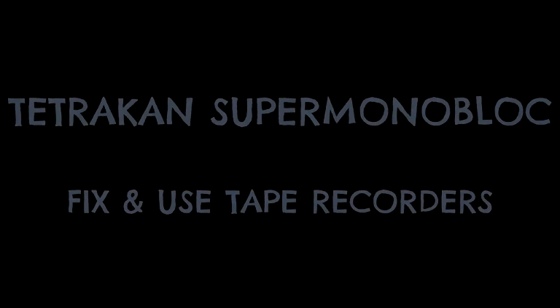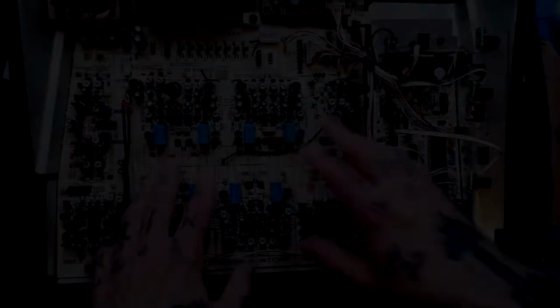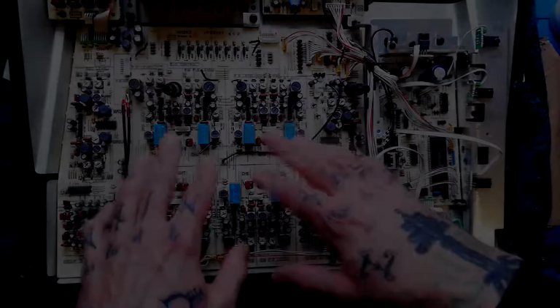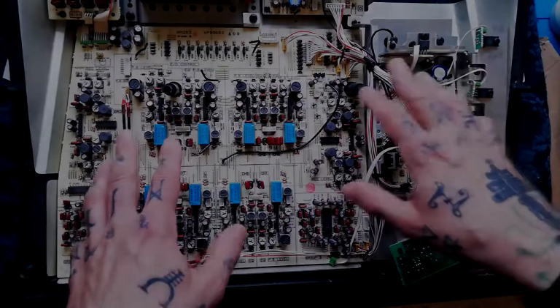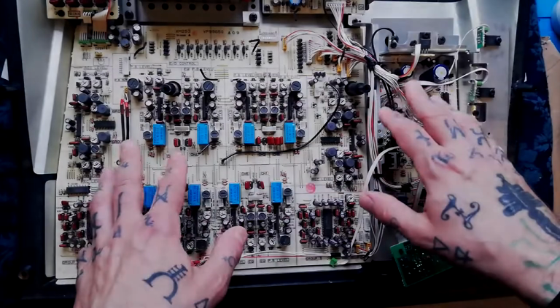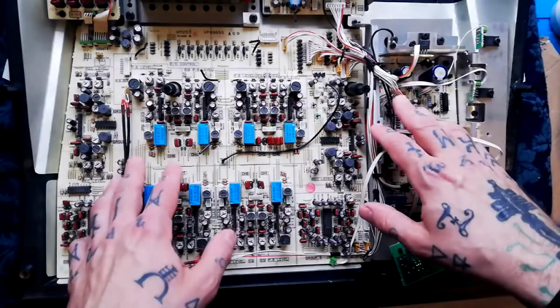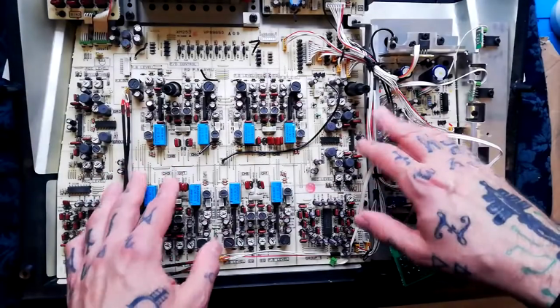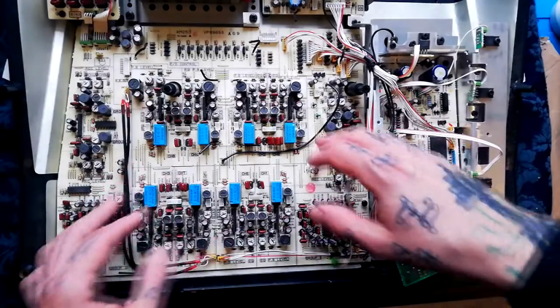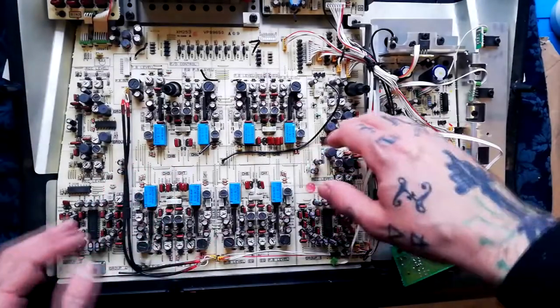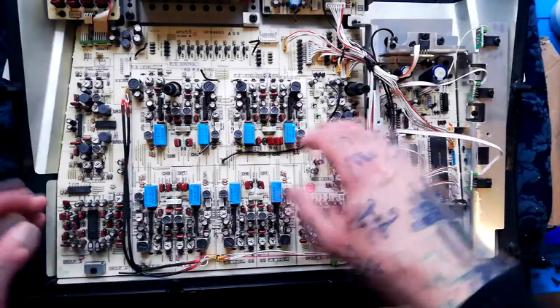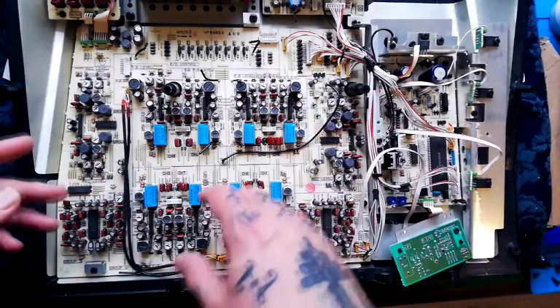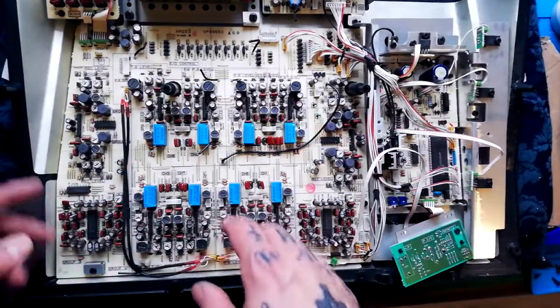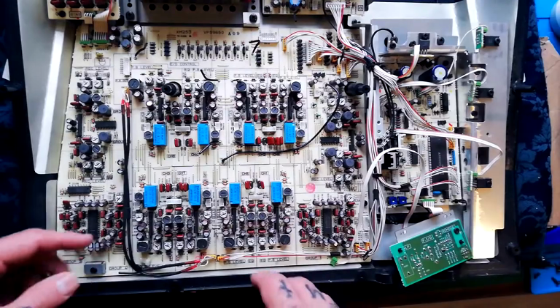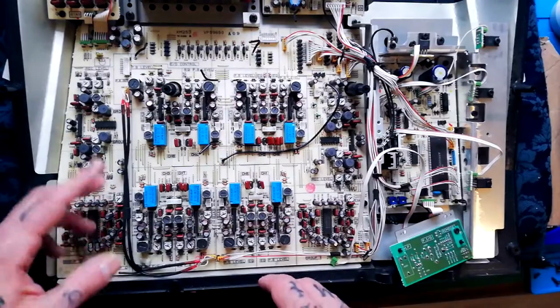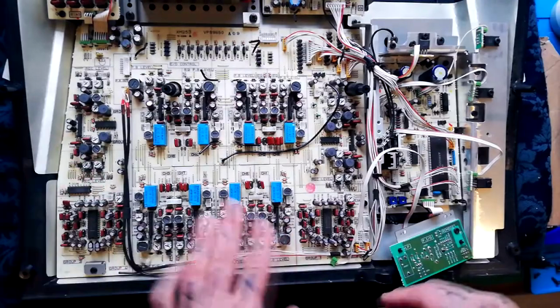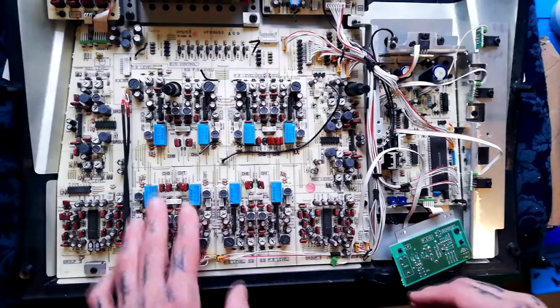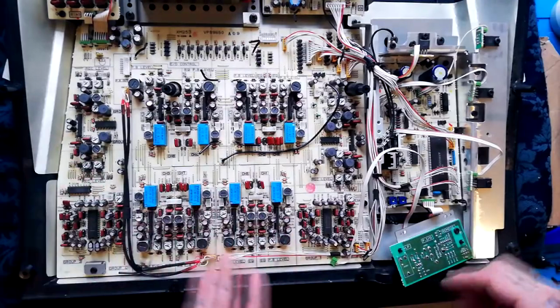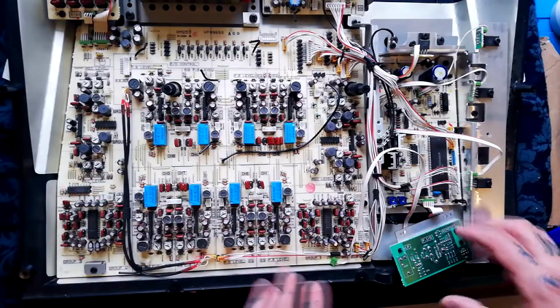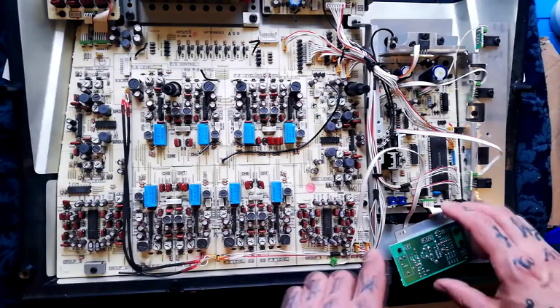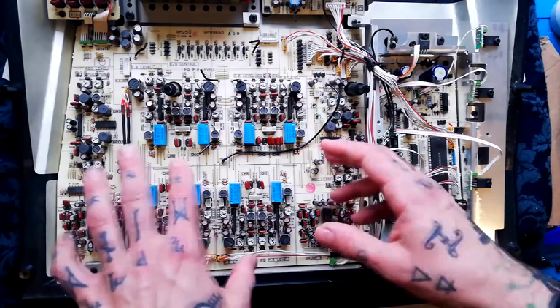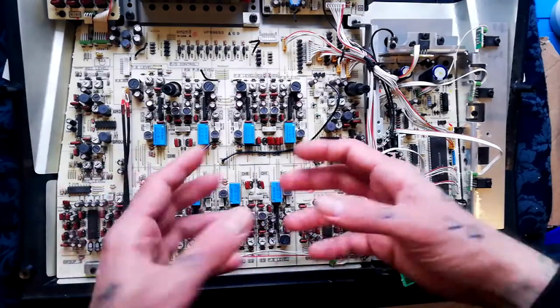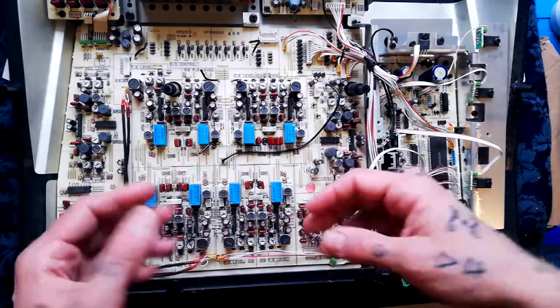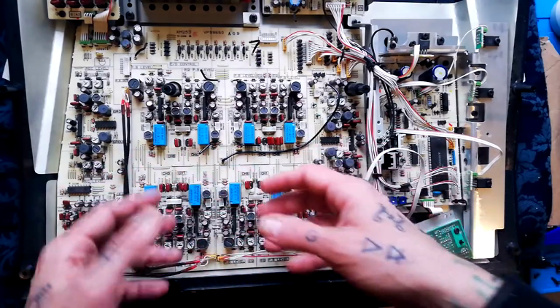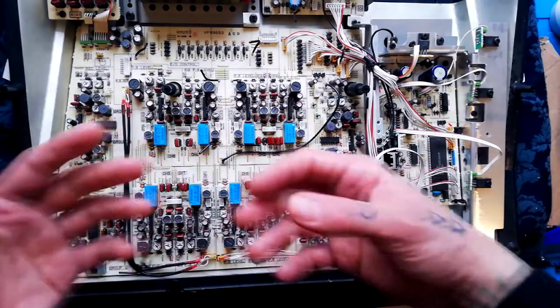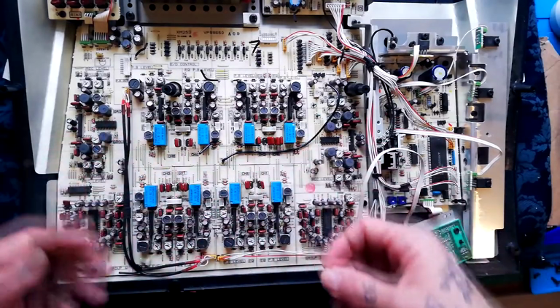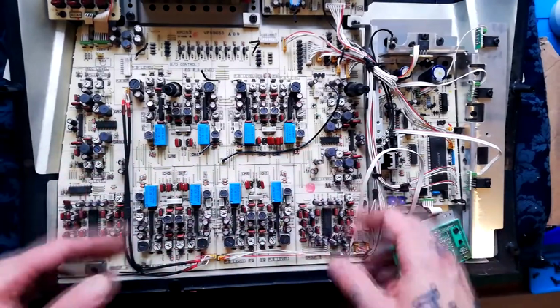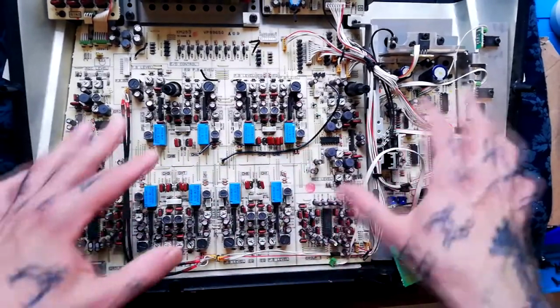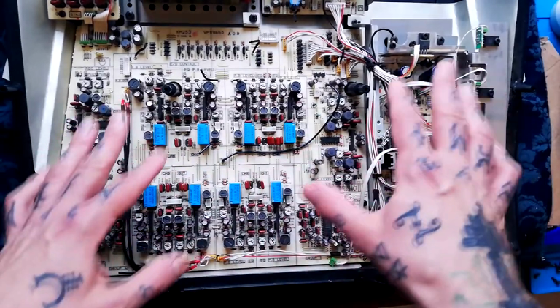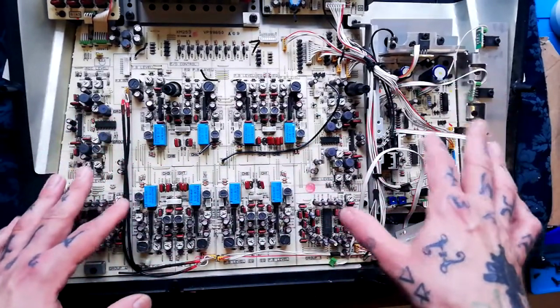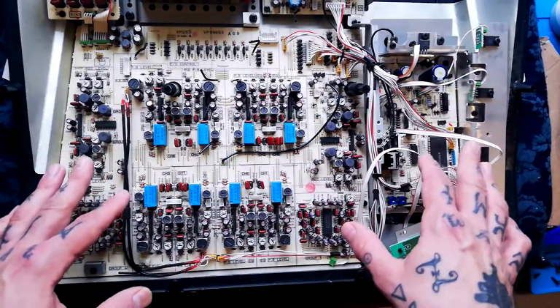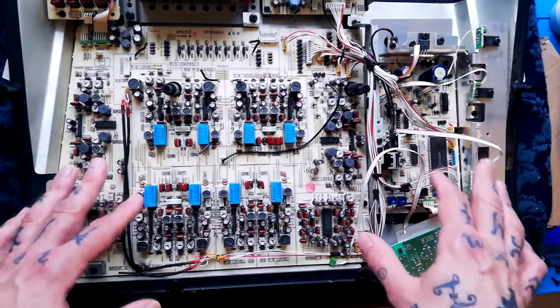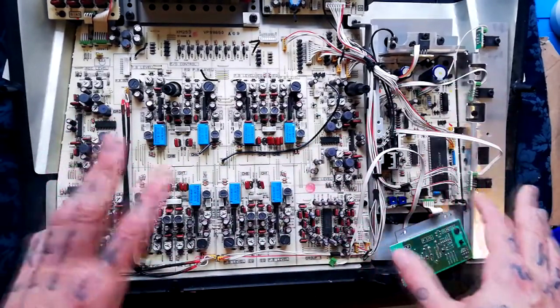Imagining there's something in here that you needed to desolder or reflow the solder, I'll proceed to remove all these boards from the plastic case here.